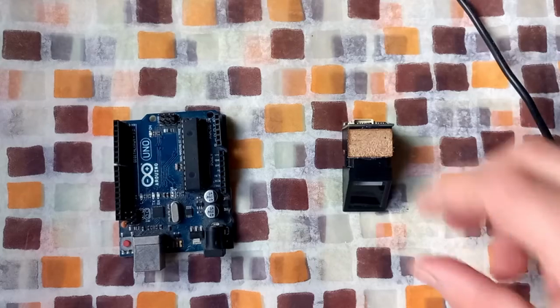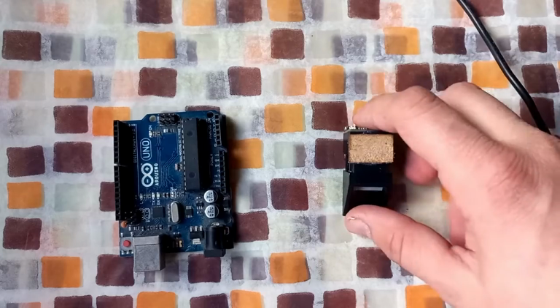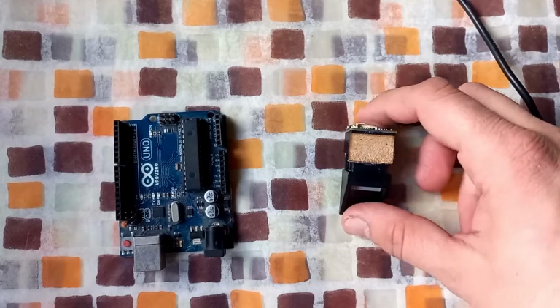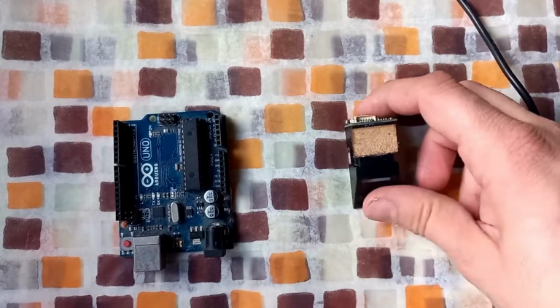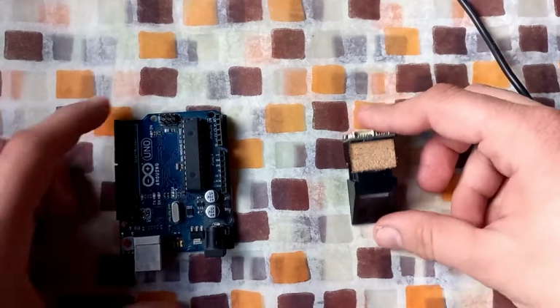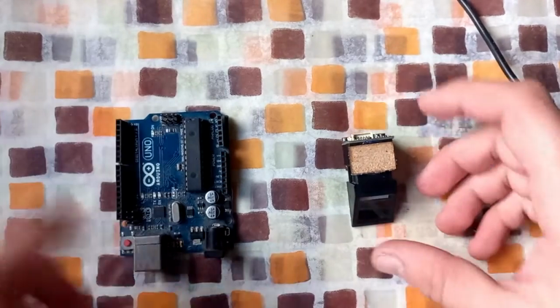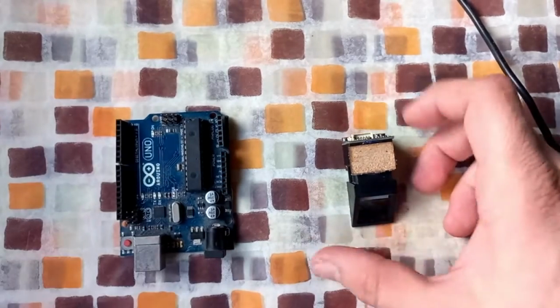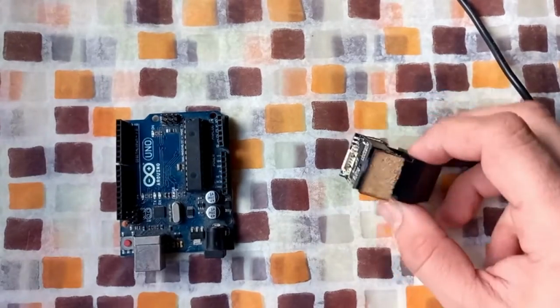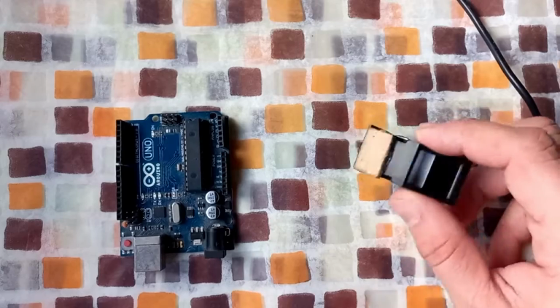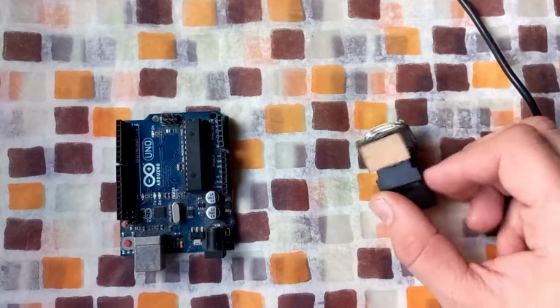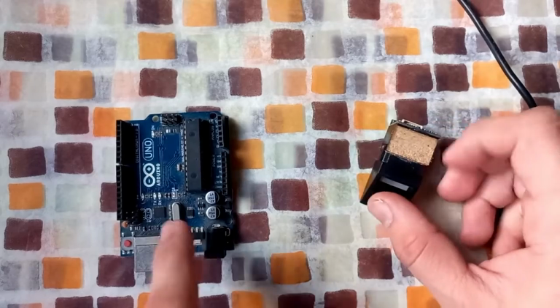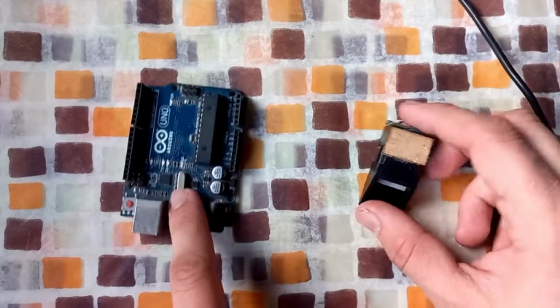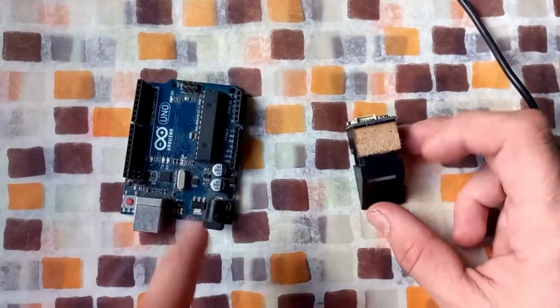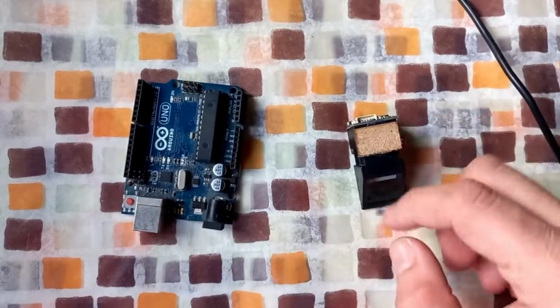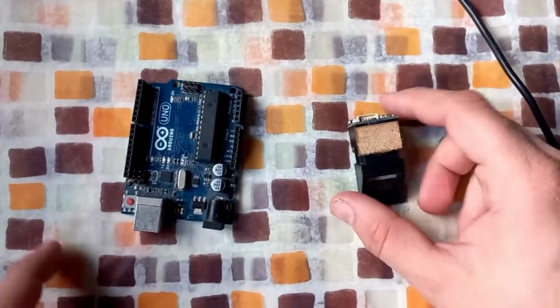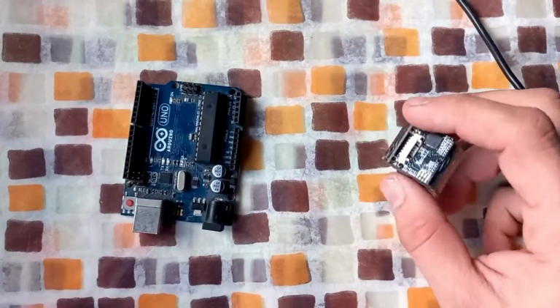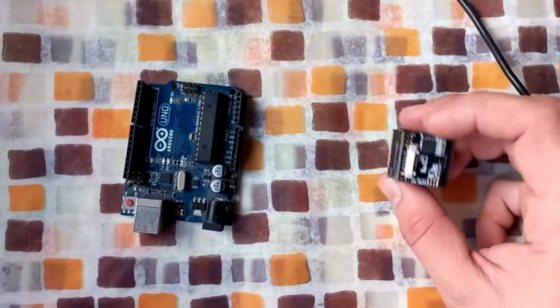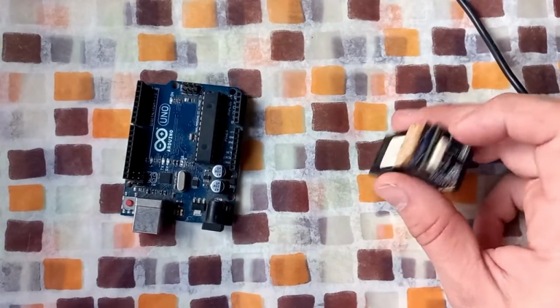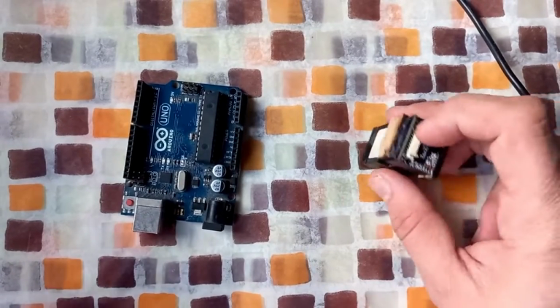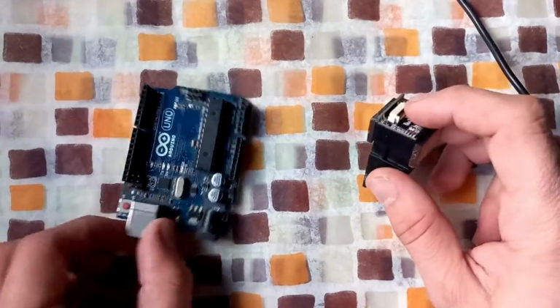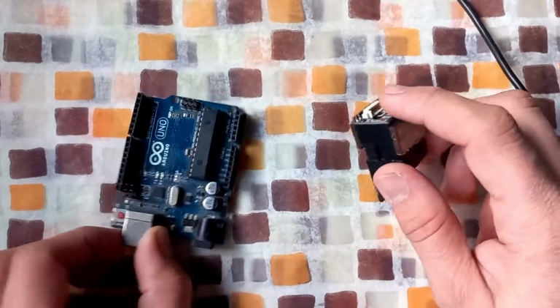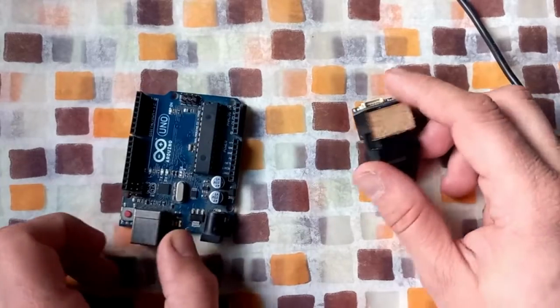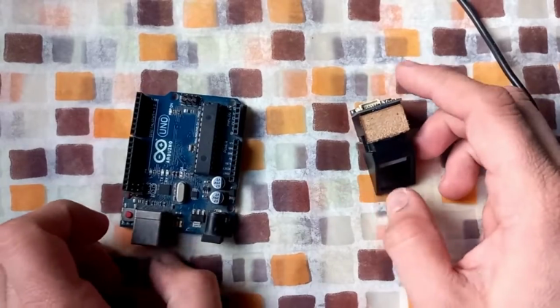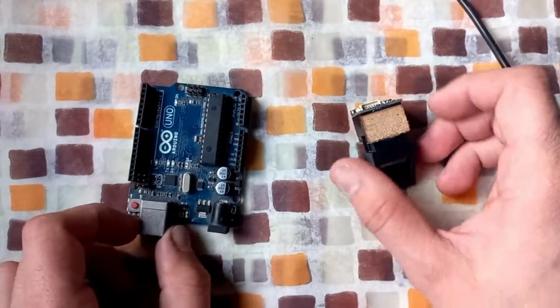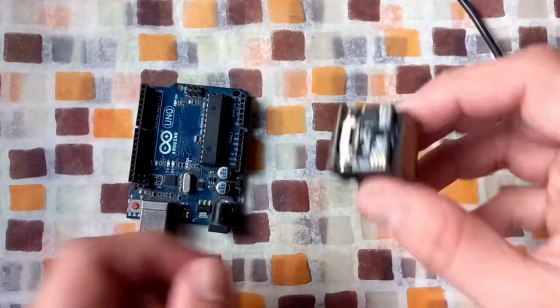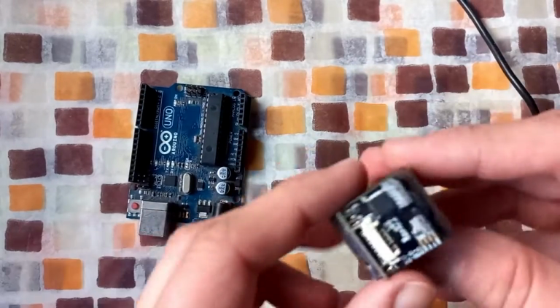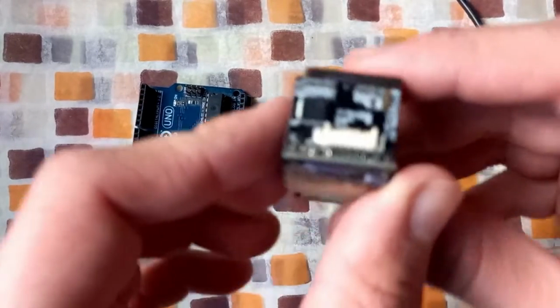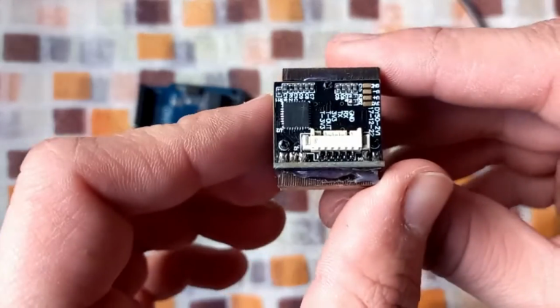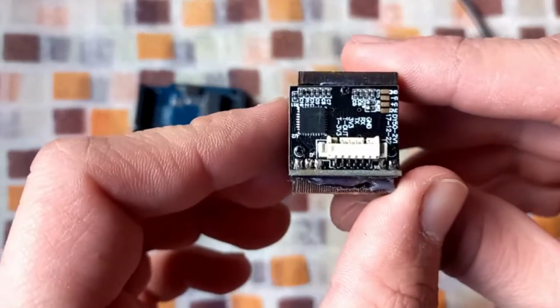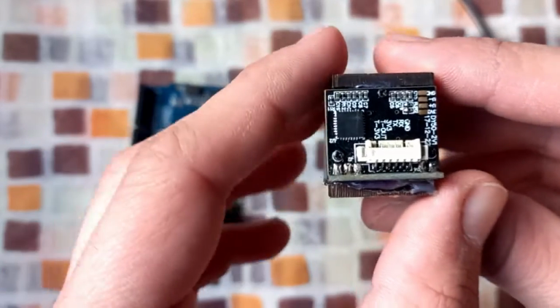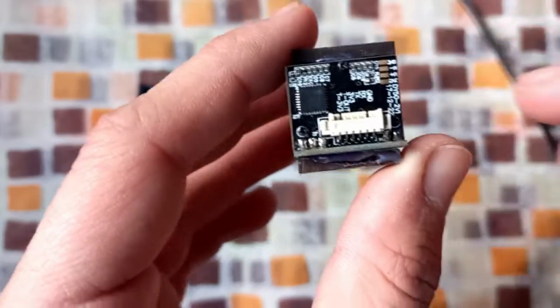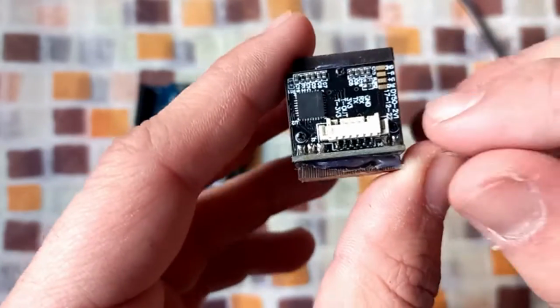Hello friends, how are you today? We're going to see how to connect a fingerprint sensor with Arduino, or how to interface between a fingerprint sensor and Arduino. First of all, let me show you the communication of the sensor.